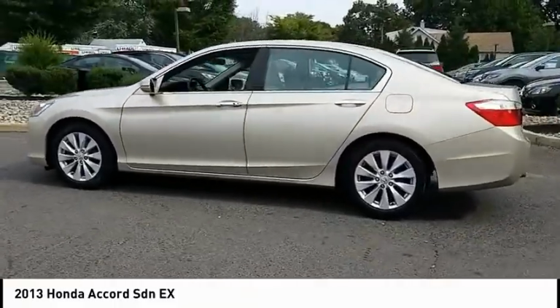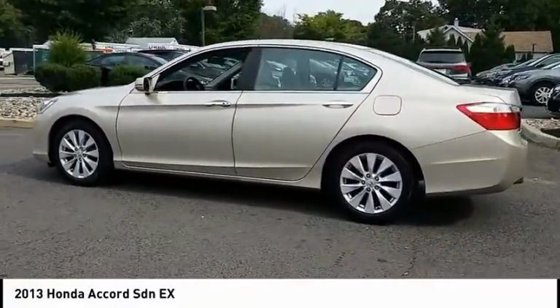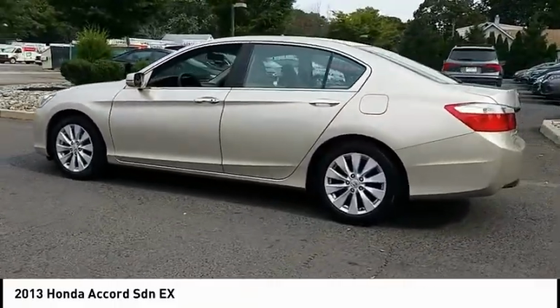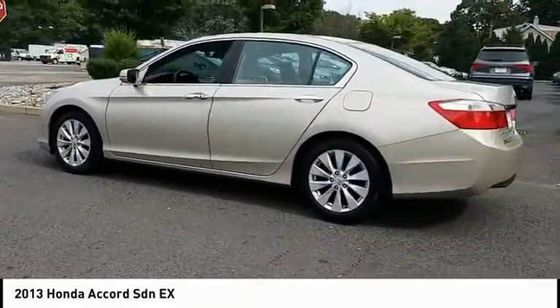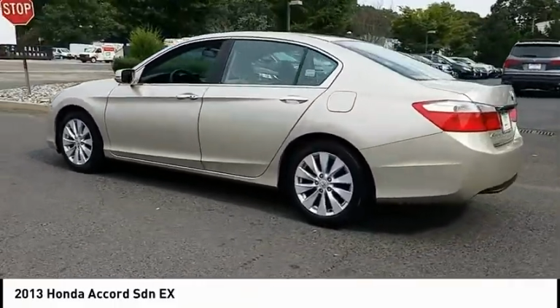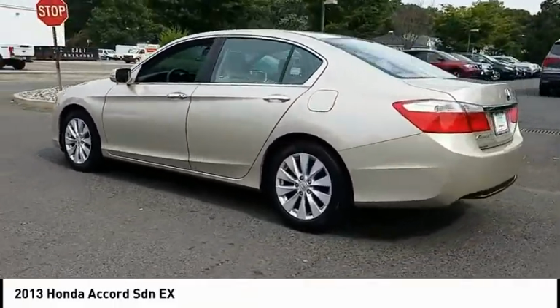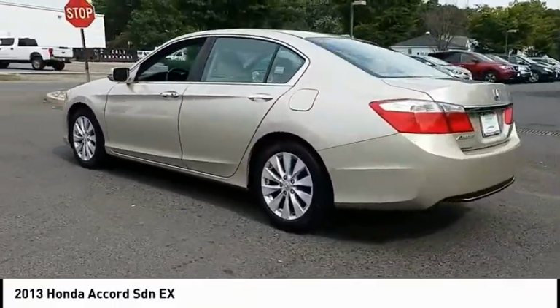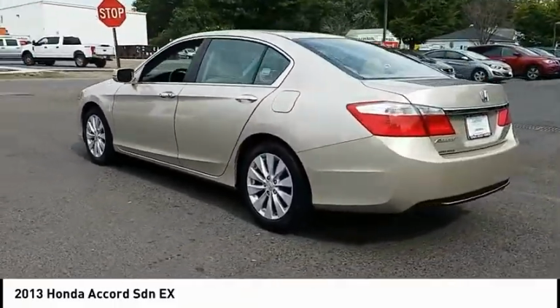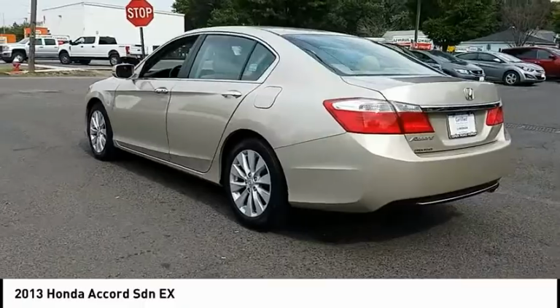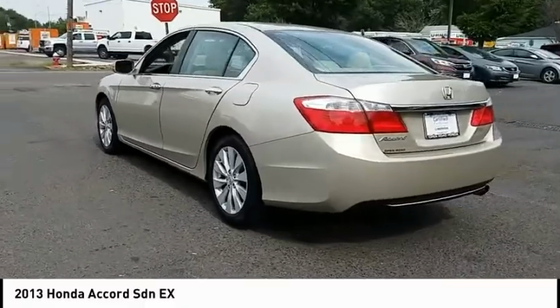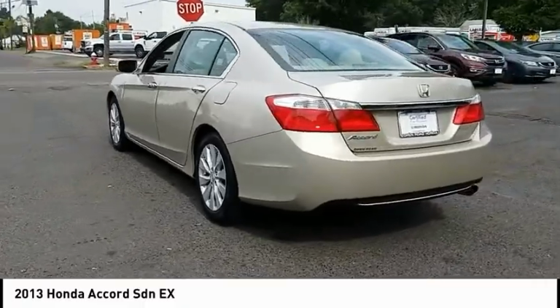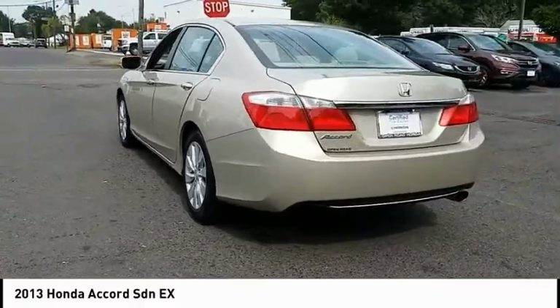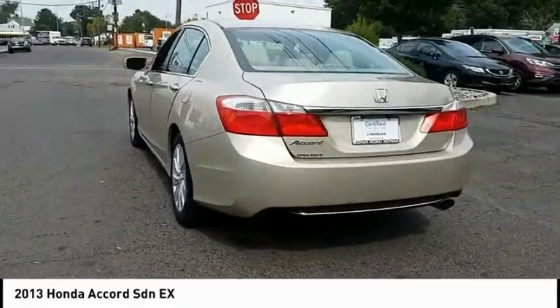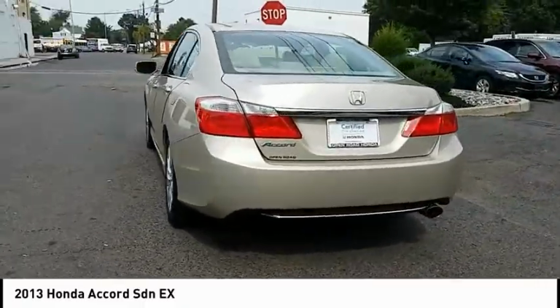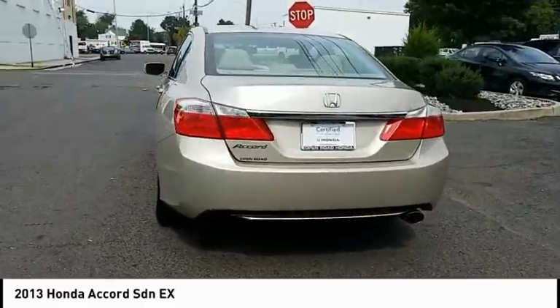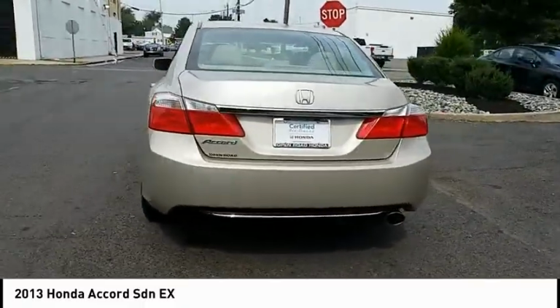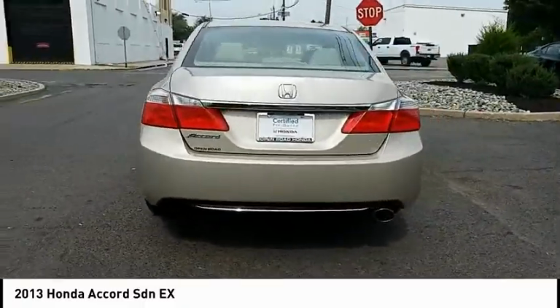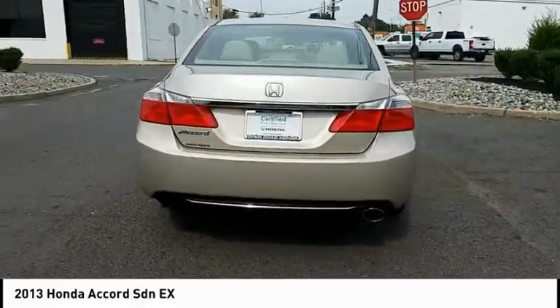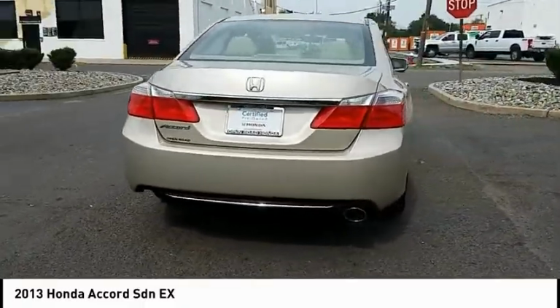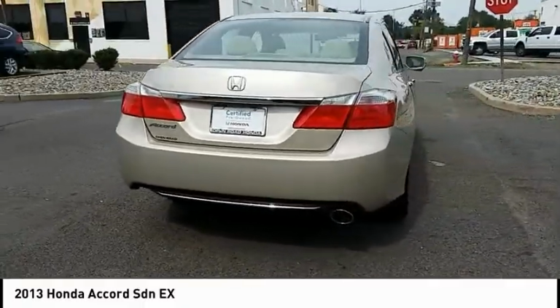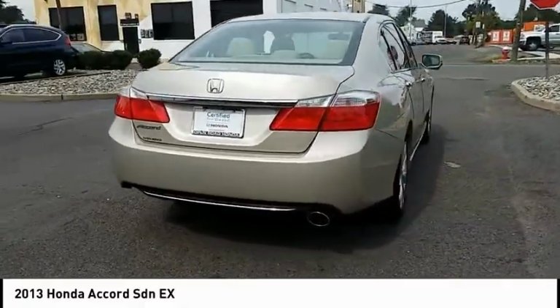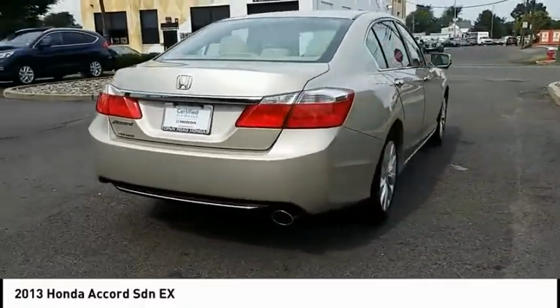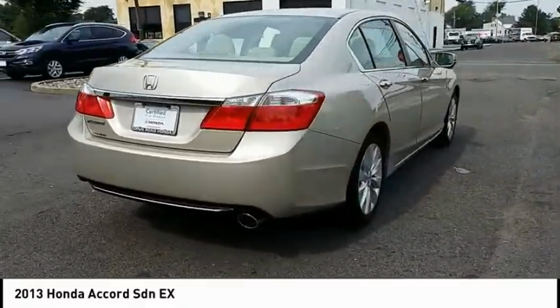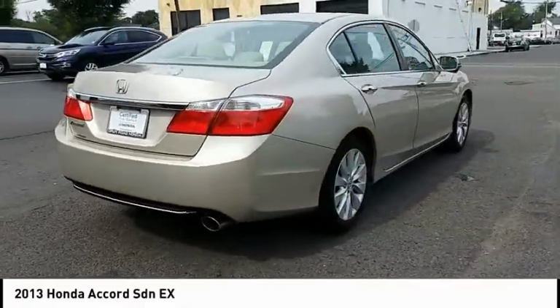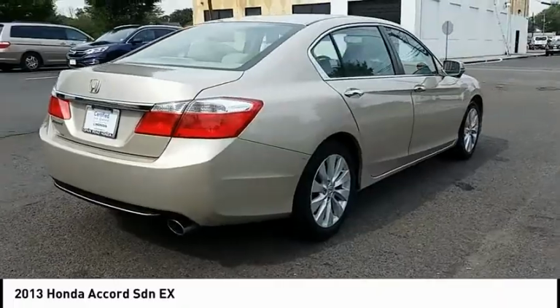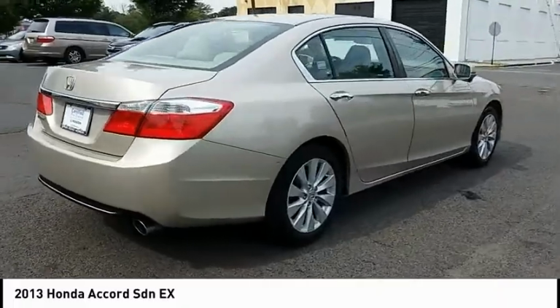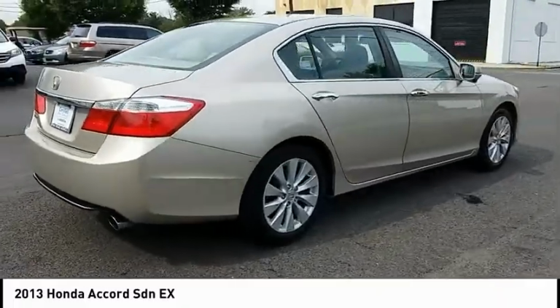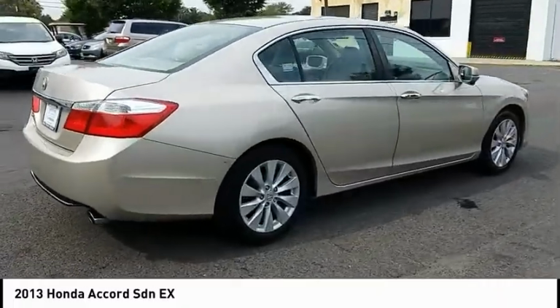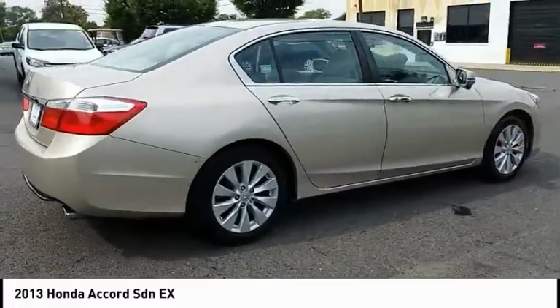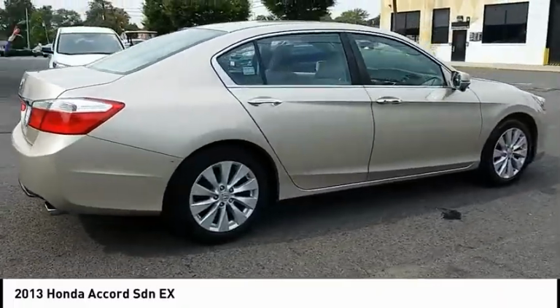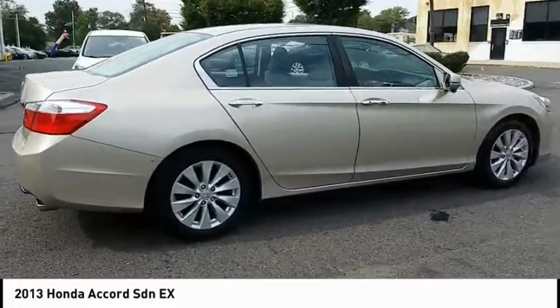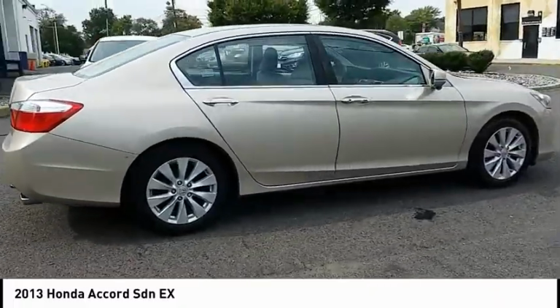This vehicle has less than 45,000 miles. Here are some of this vehicle's great options: stability control, anti-lock braking system, traction control, keyless entry.